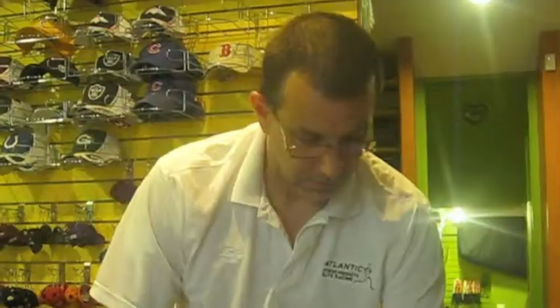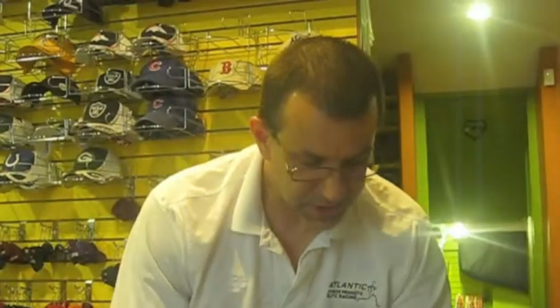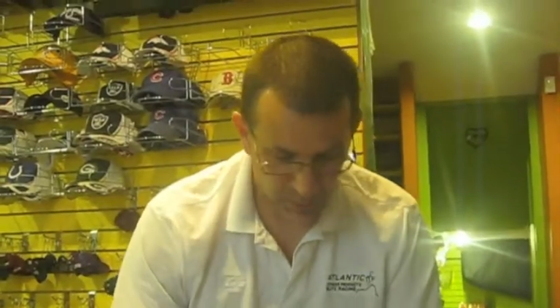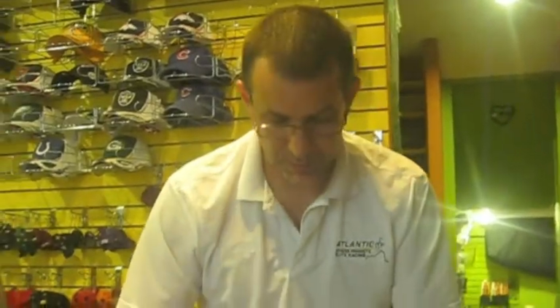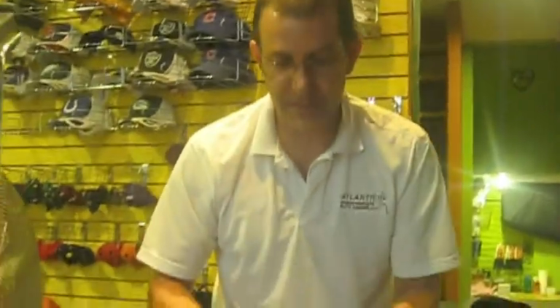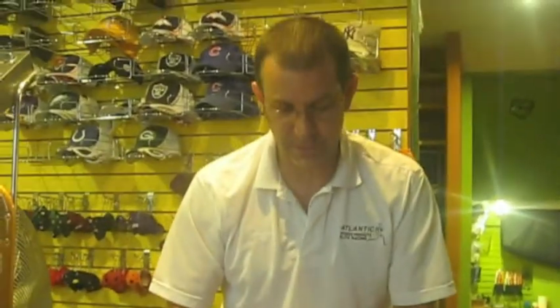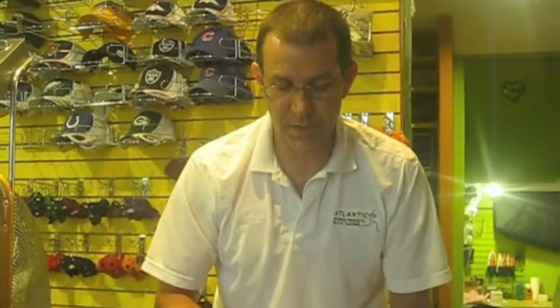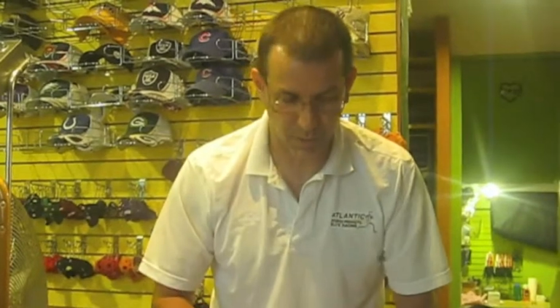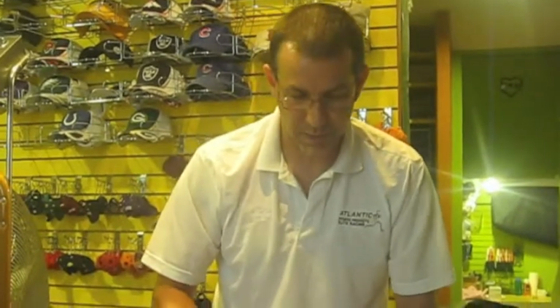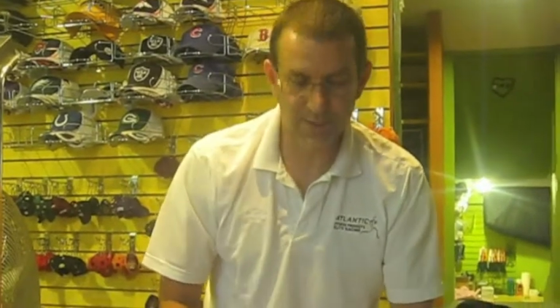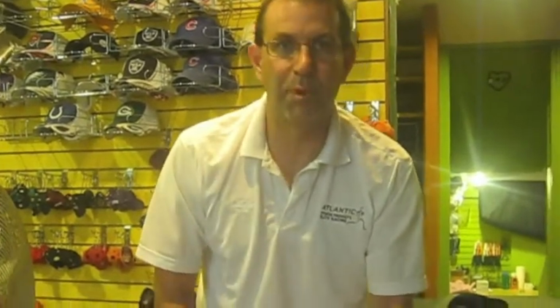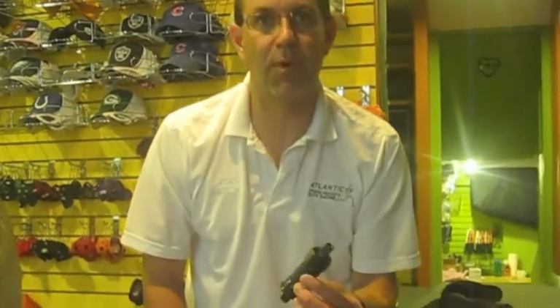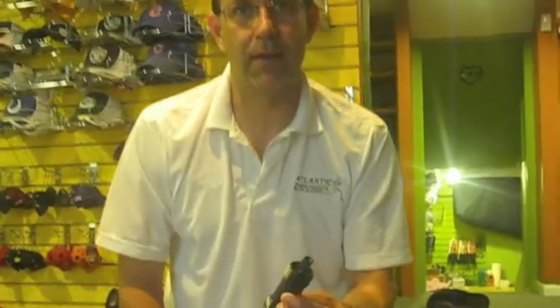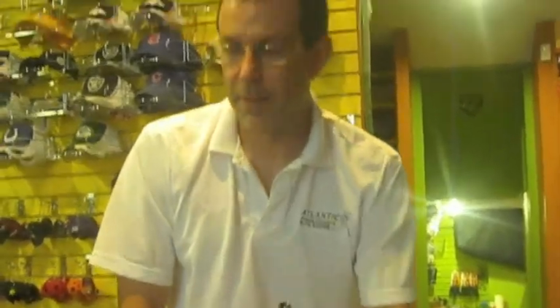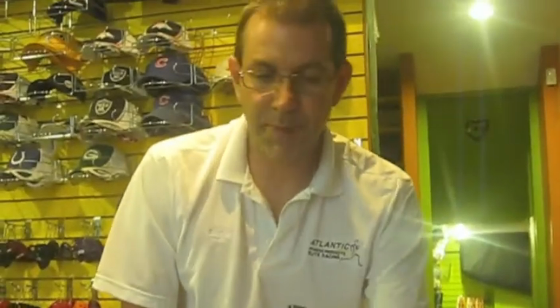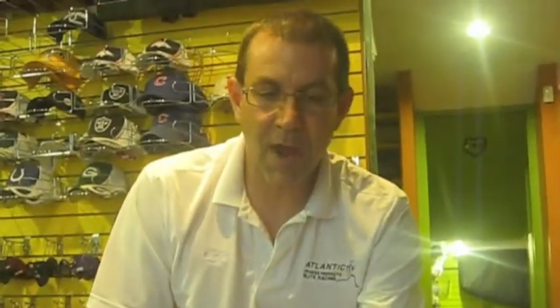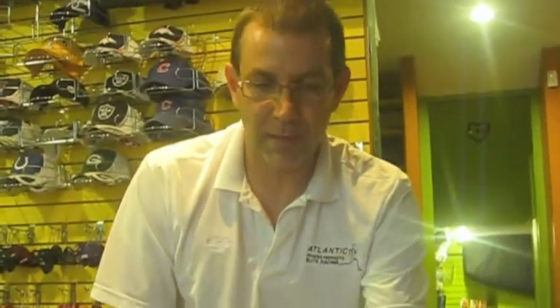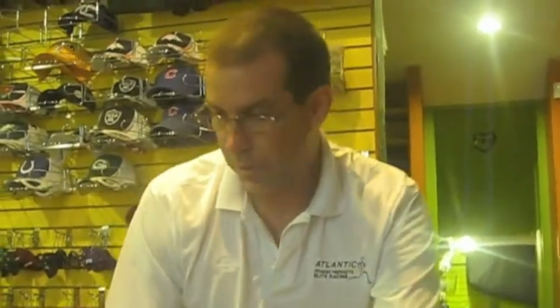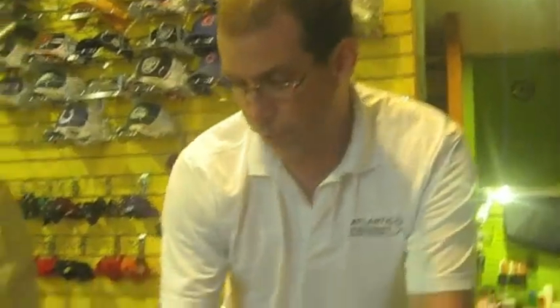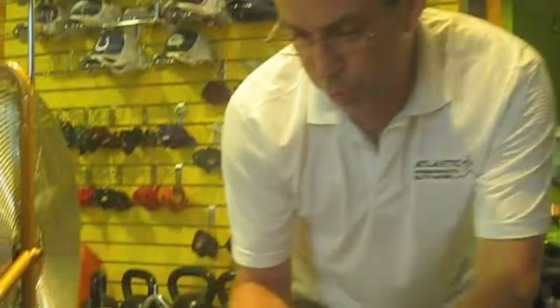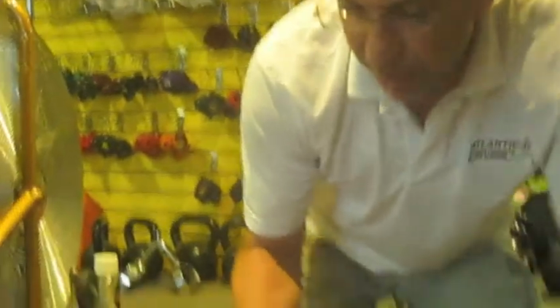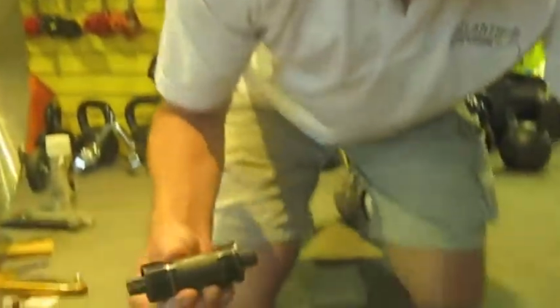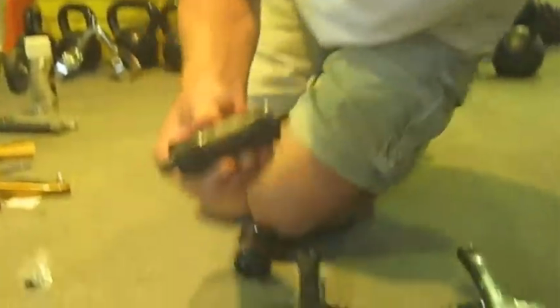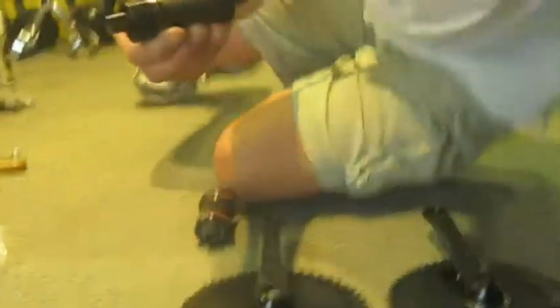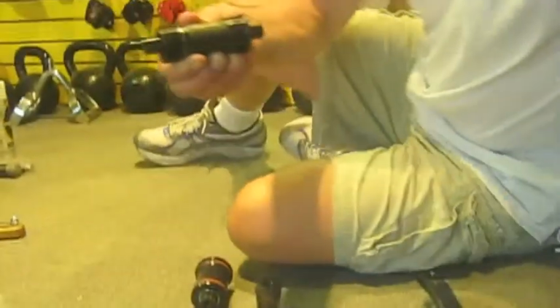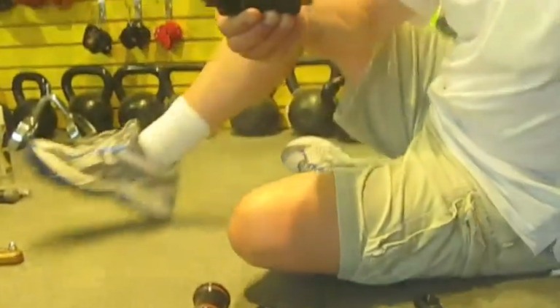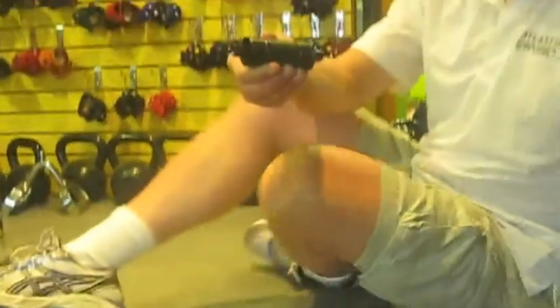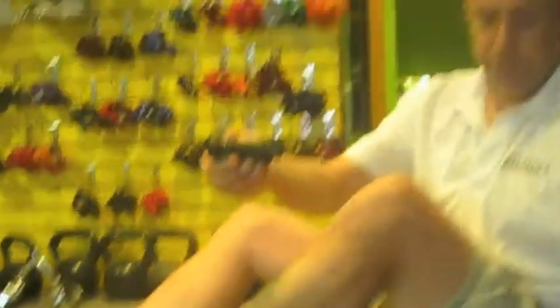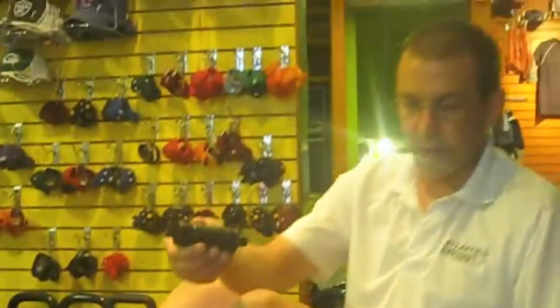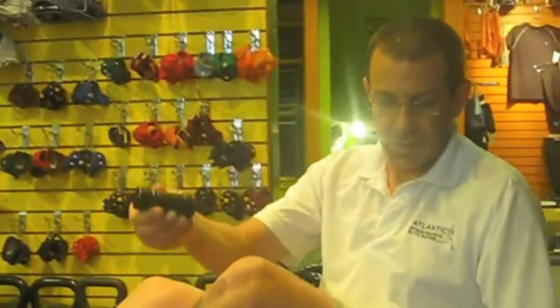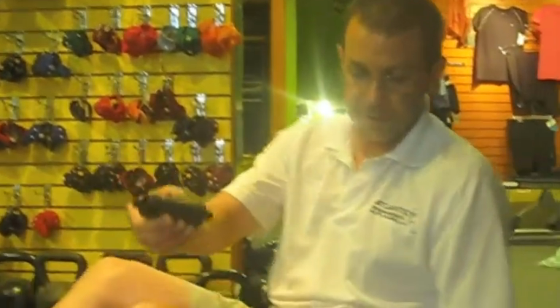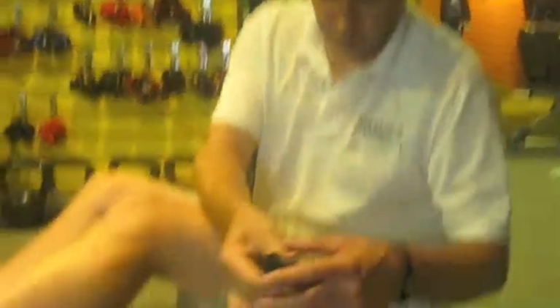The second part to the ISIS and square taper crank is called a bottom bracket. The bottom bracket goes through the bike frame and attaches the right side of the crank to the left side of the crank.